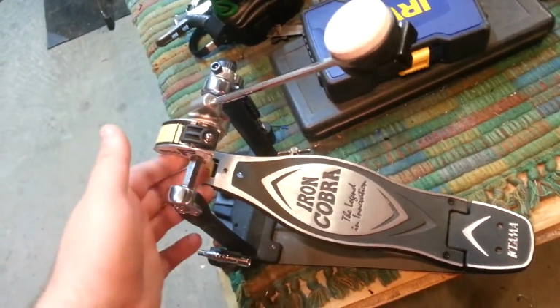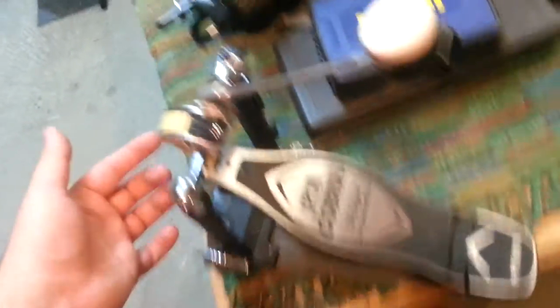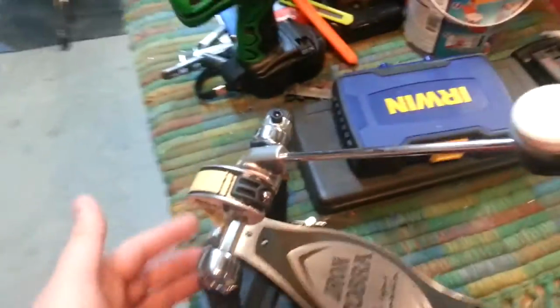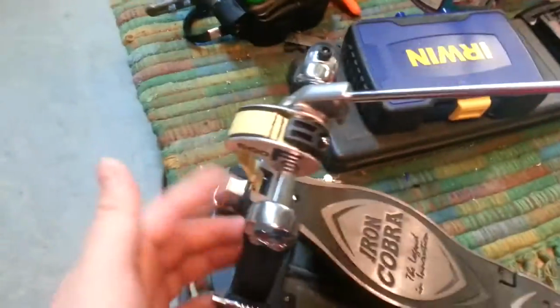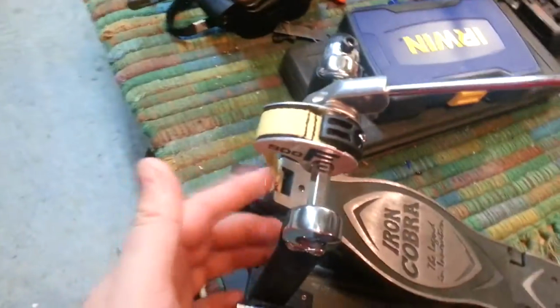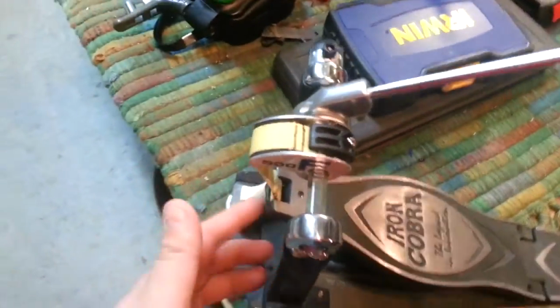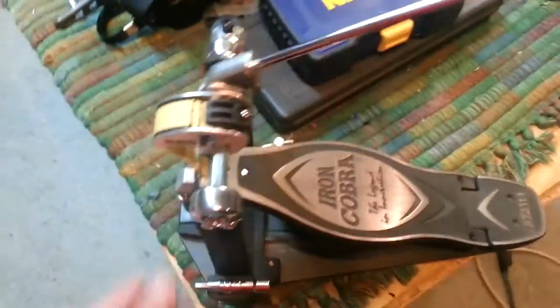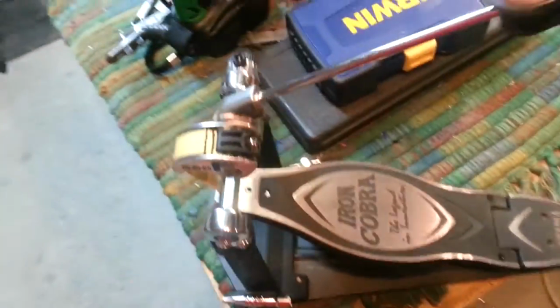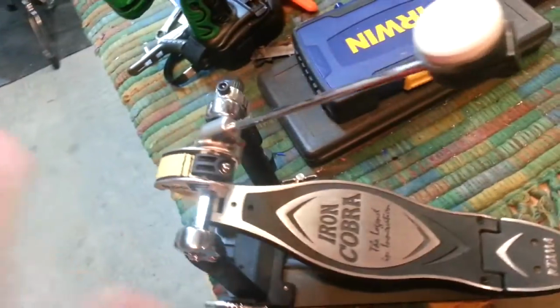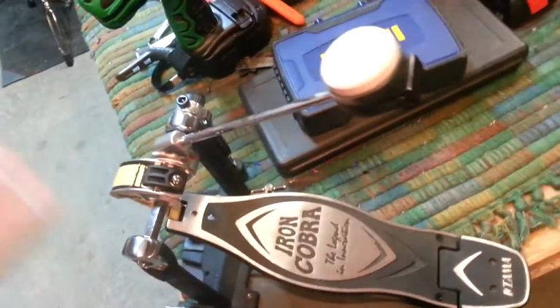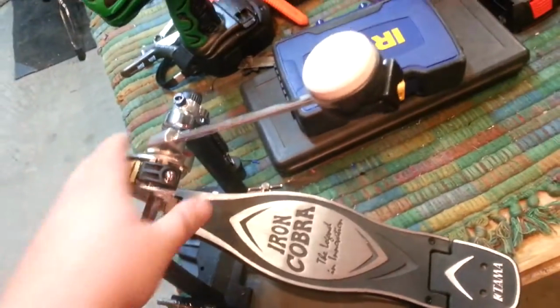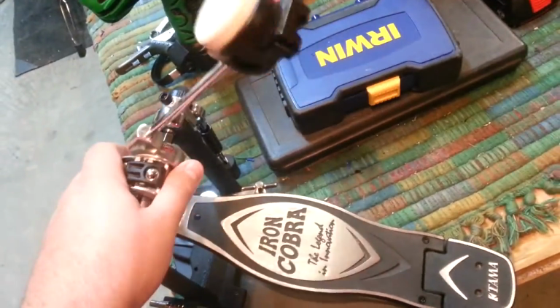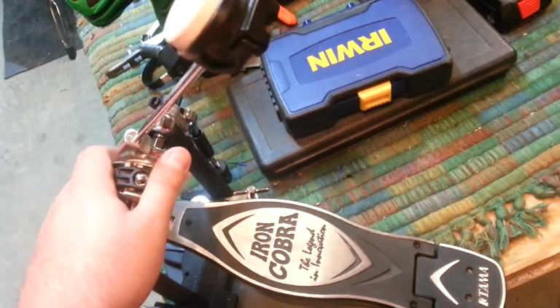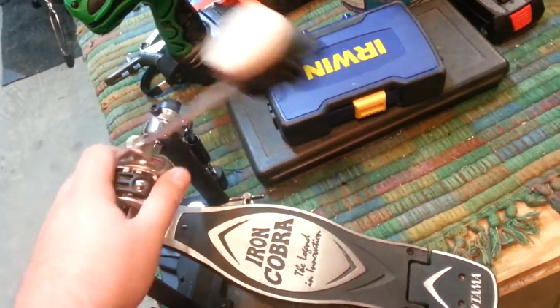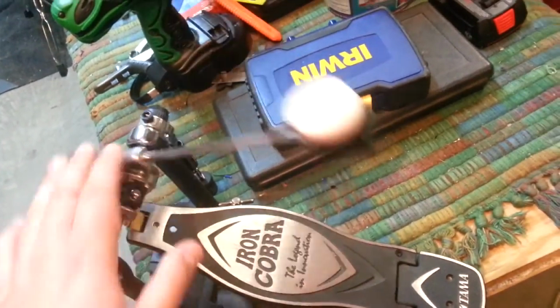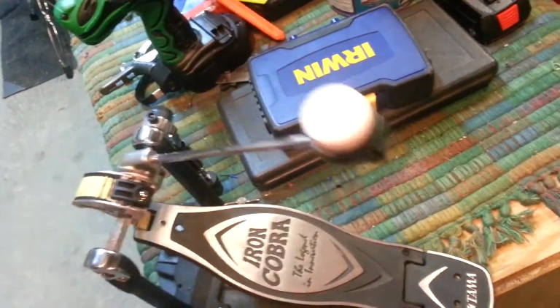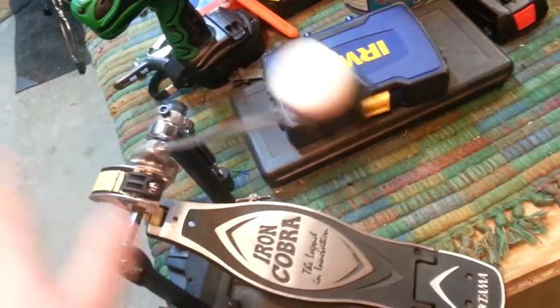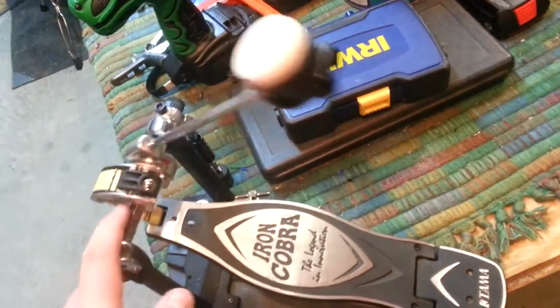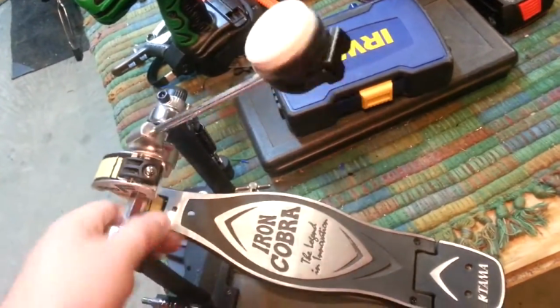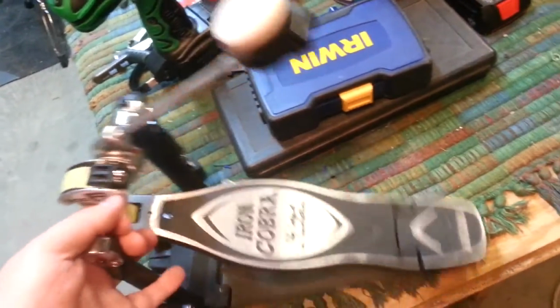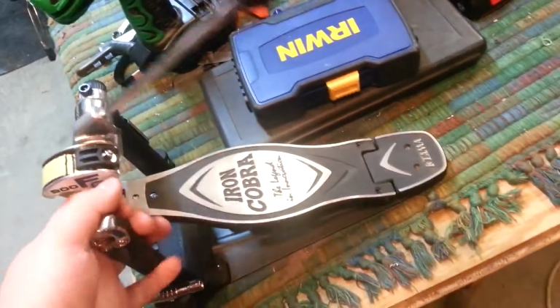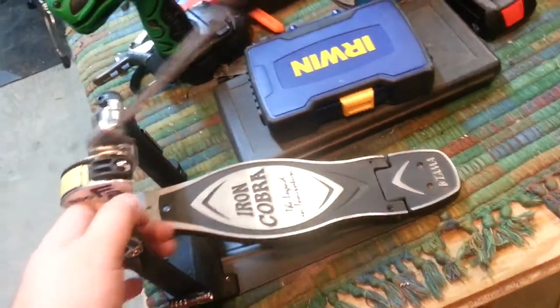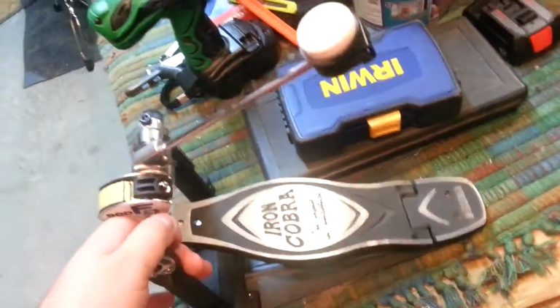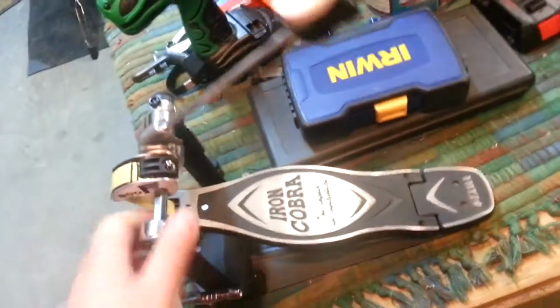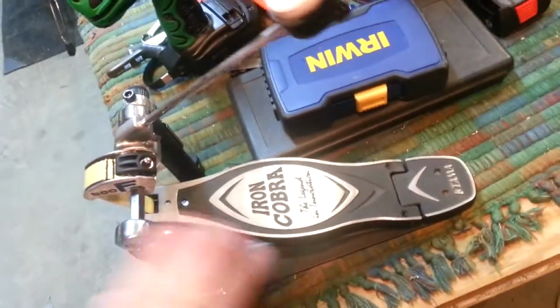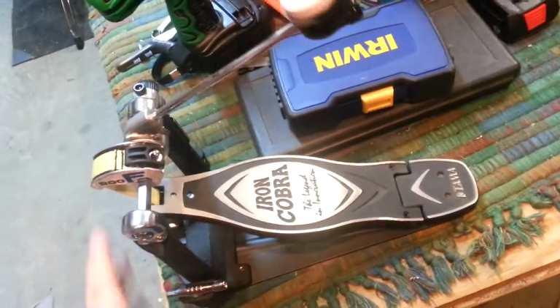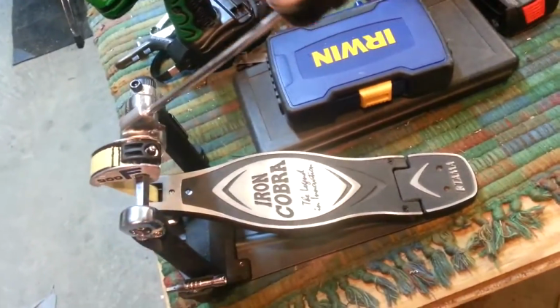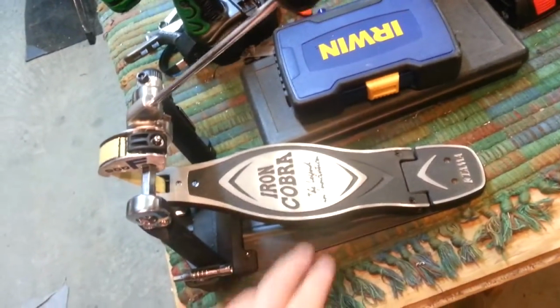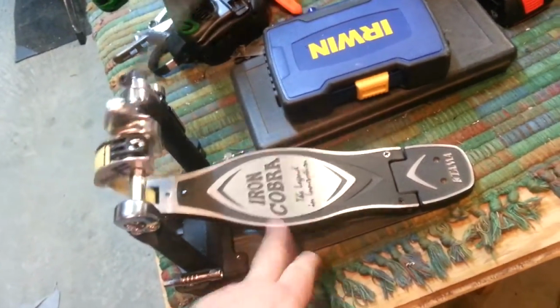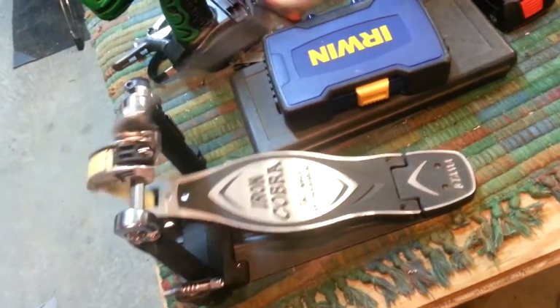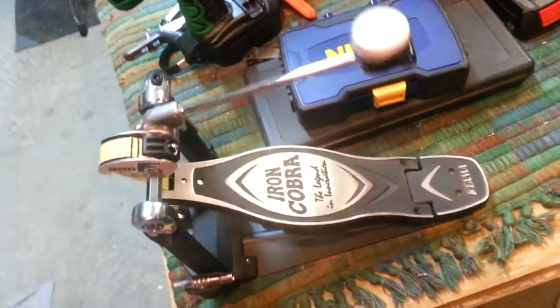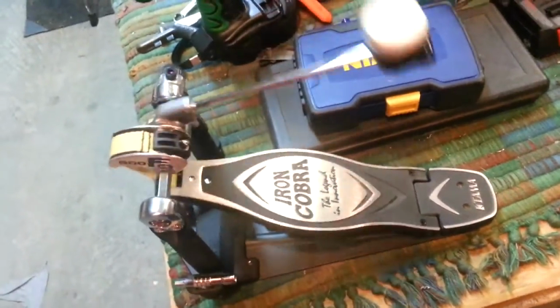This is set really kind of high right now, so it's more sensitive than I want it to be — but that's kind of irrelevant at the moment. Tama Iron Cobras, Flexiglide — check them out.